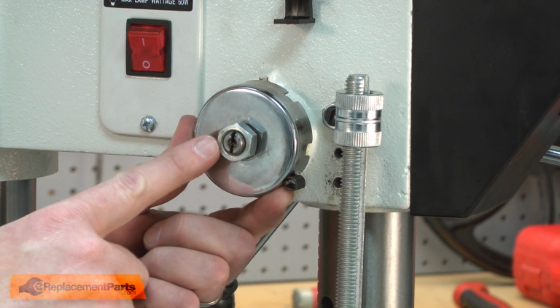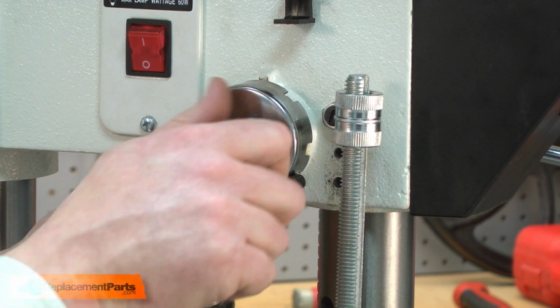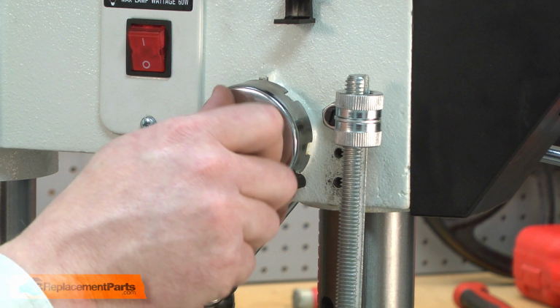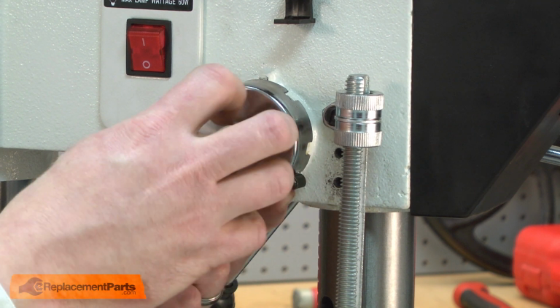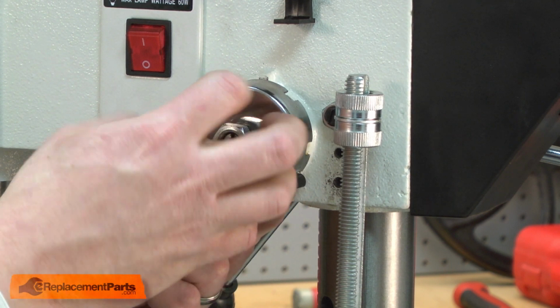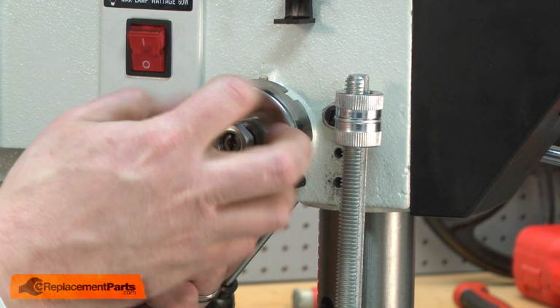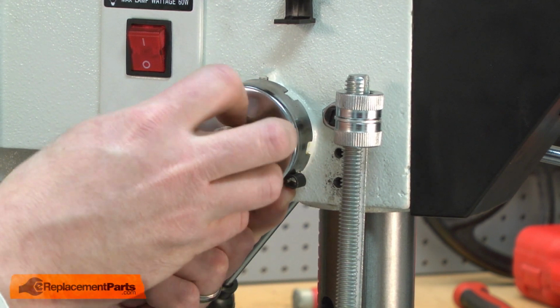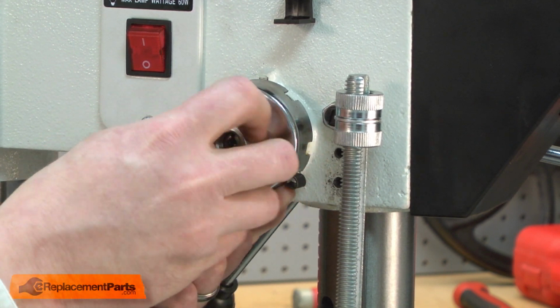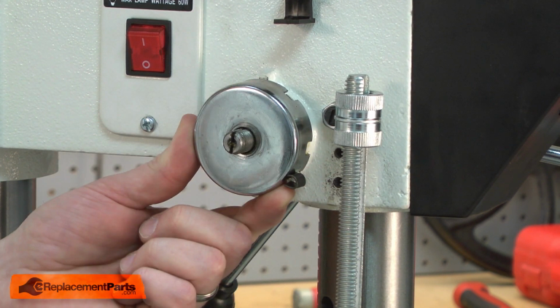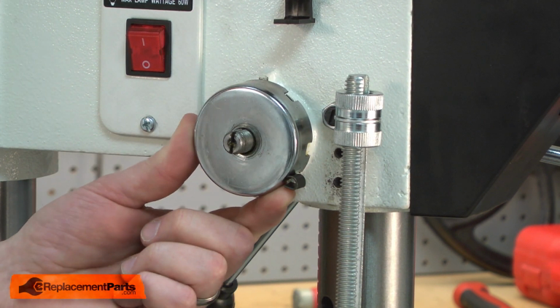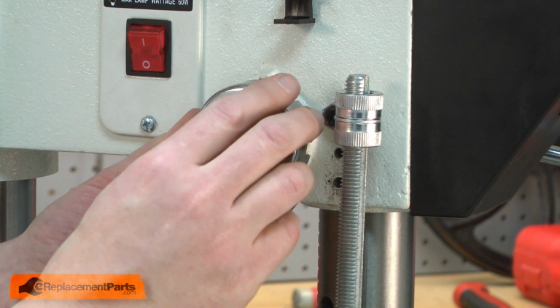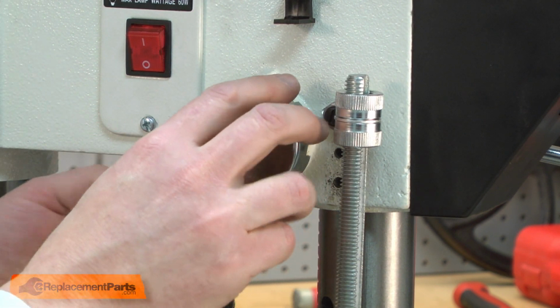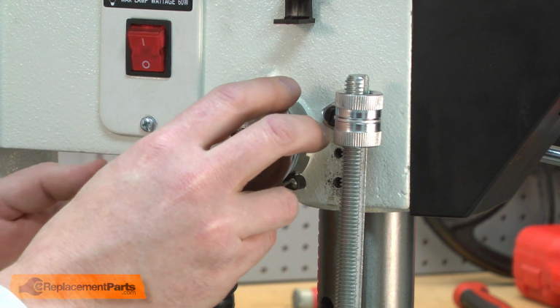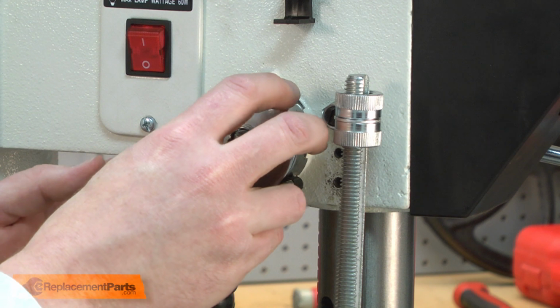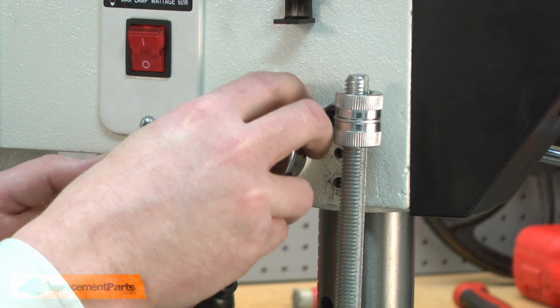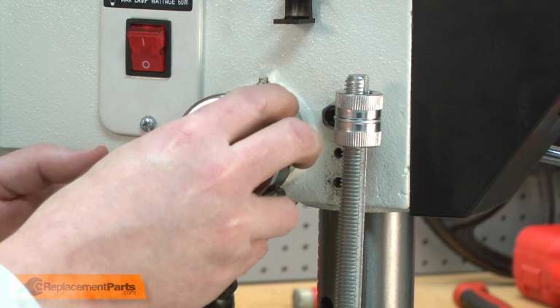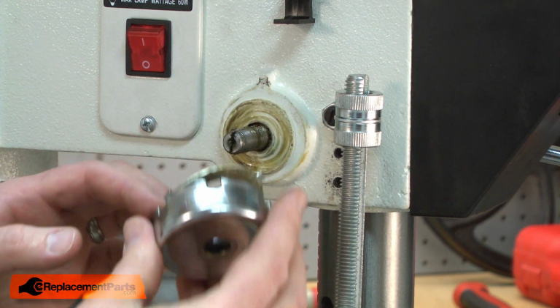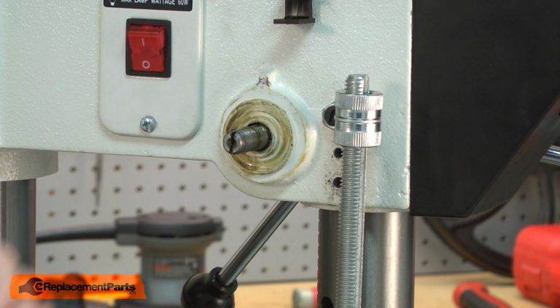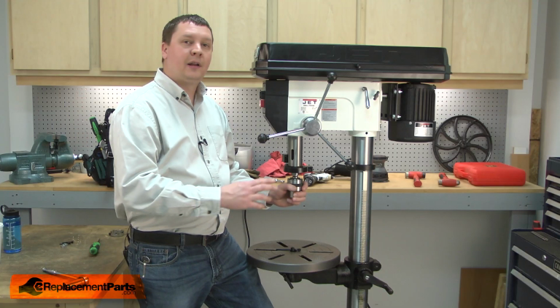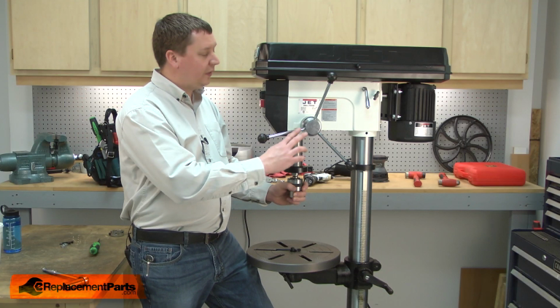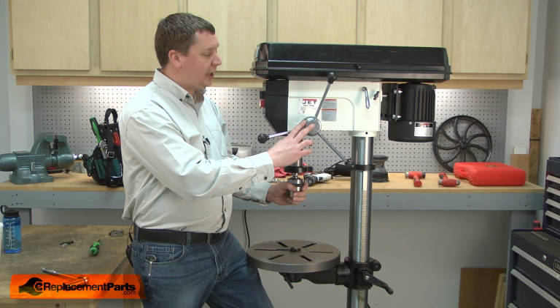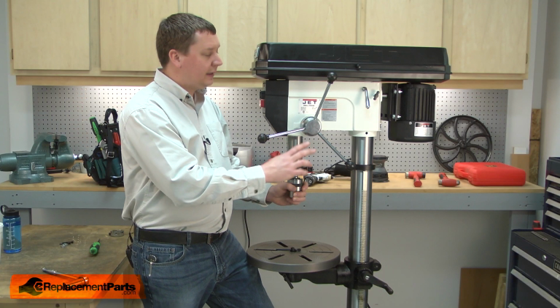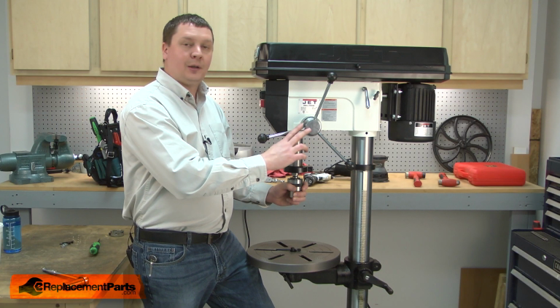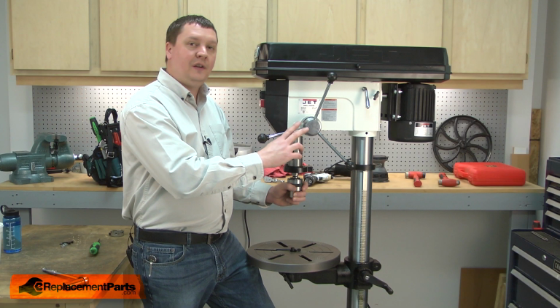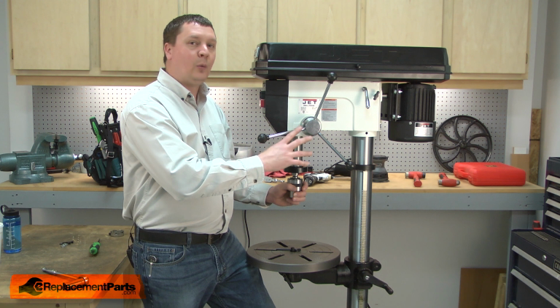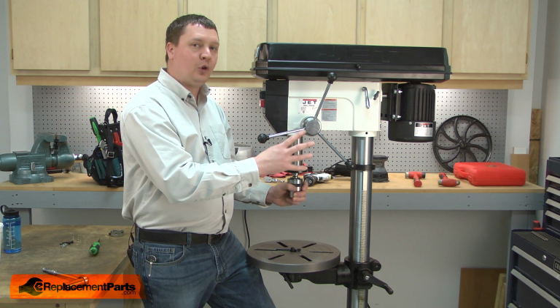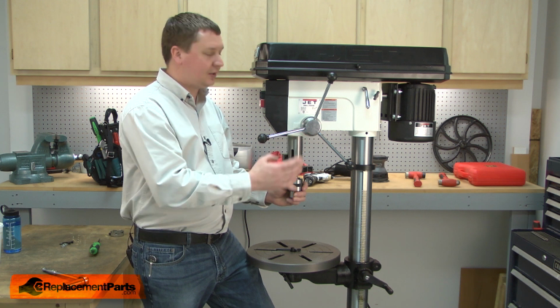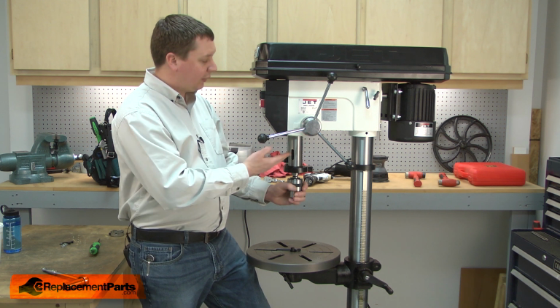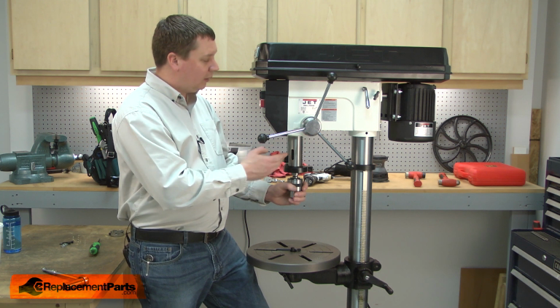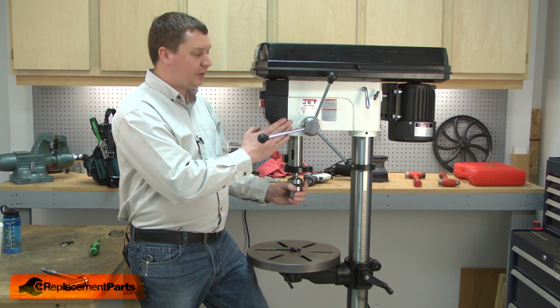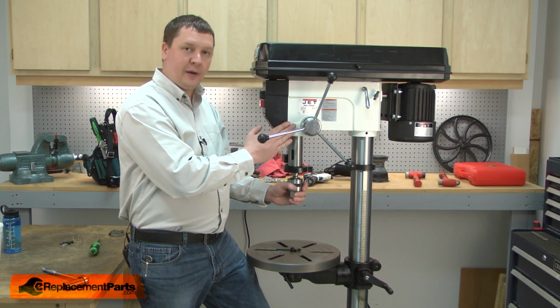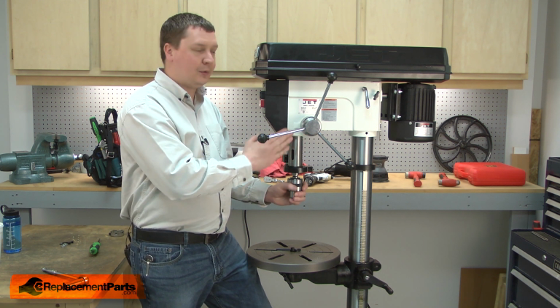Now I can remove the nut and pull the coil spring away from the drill press. Now I can remove the feed shaft. As I pull the feed shaft away from the drill press, the quill will also come away from the housing.